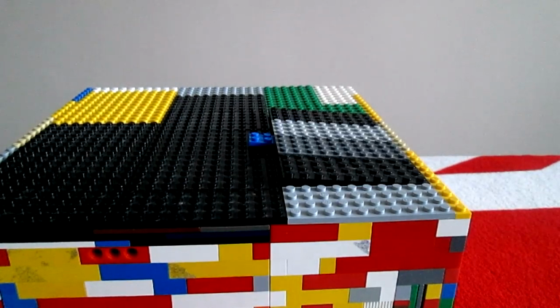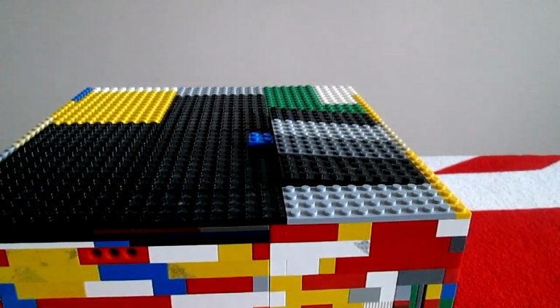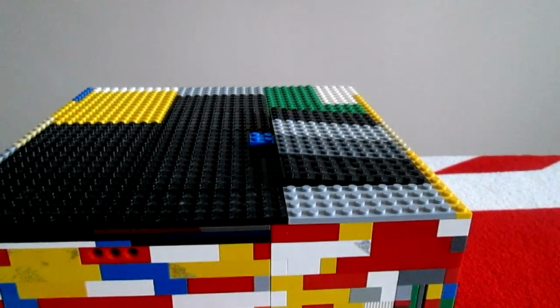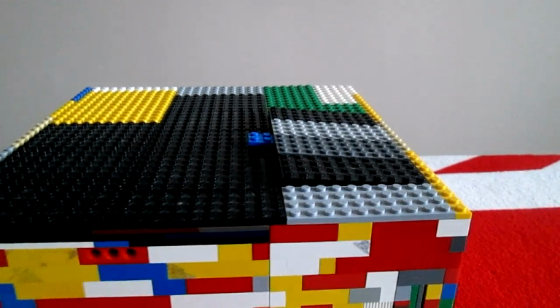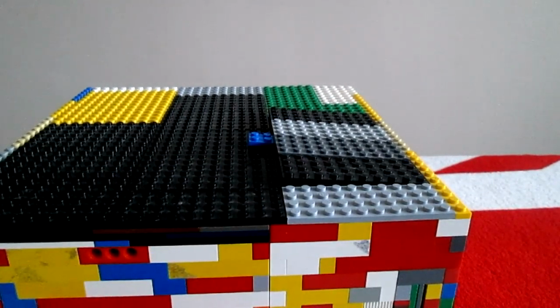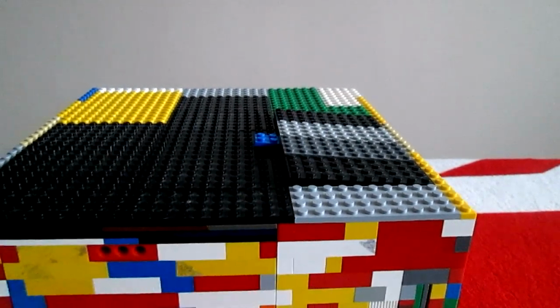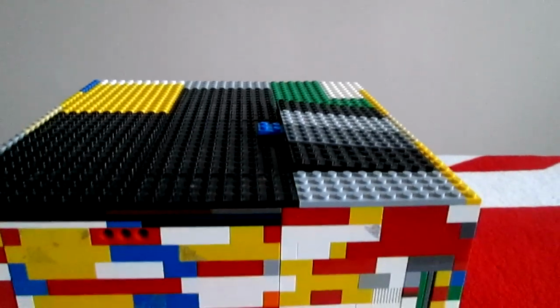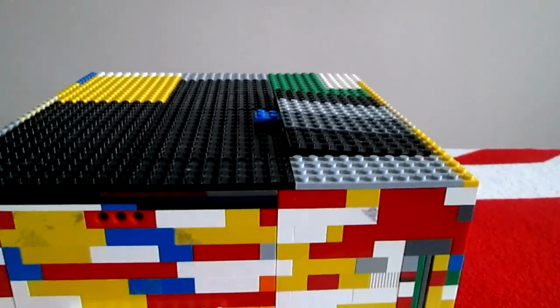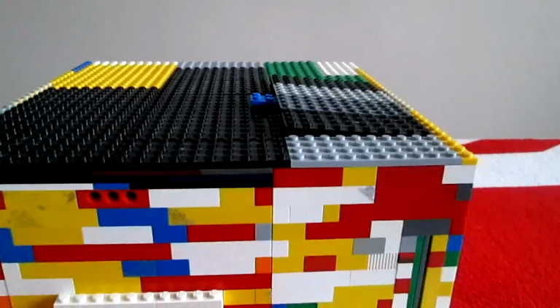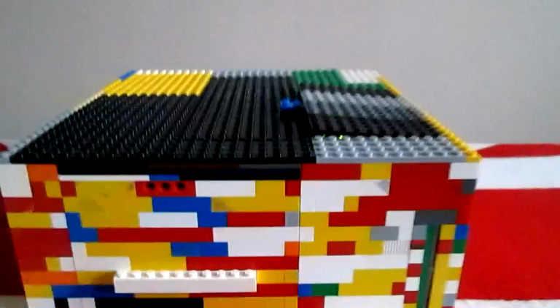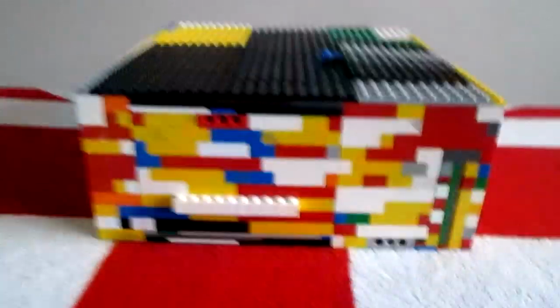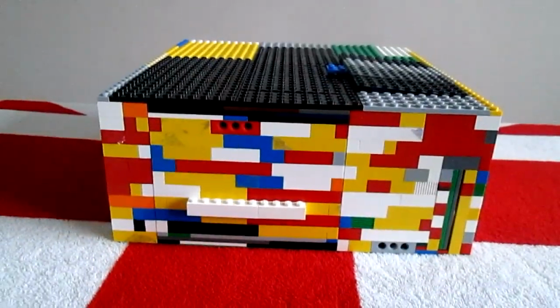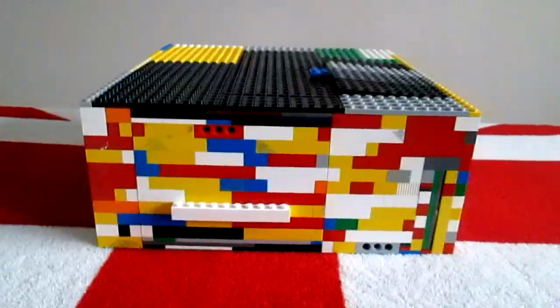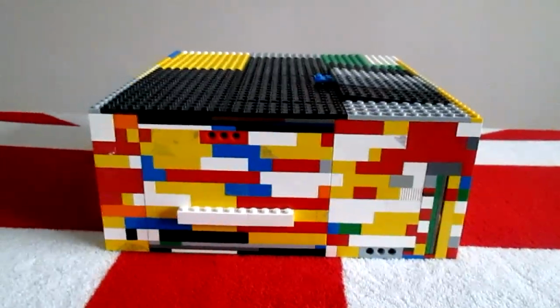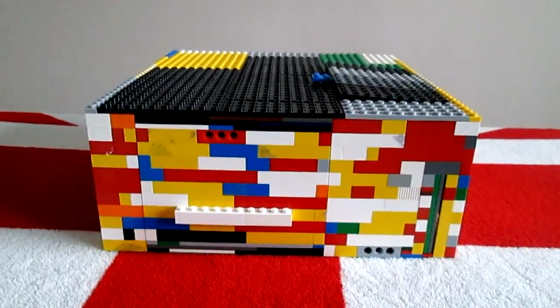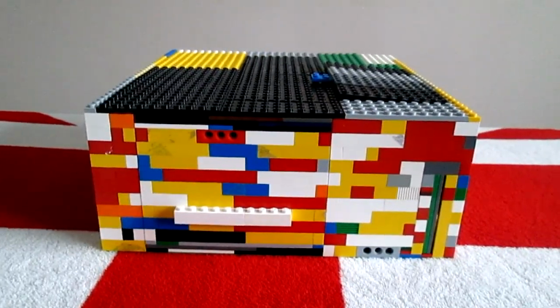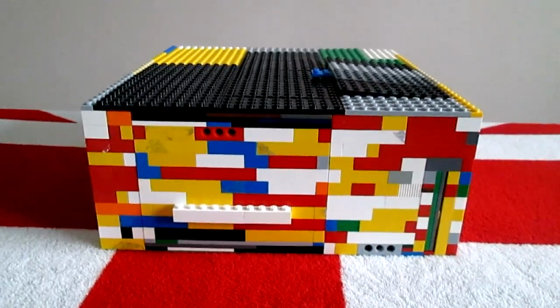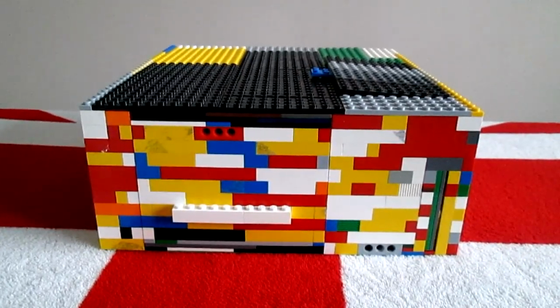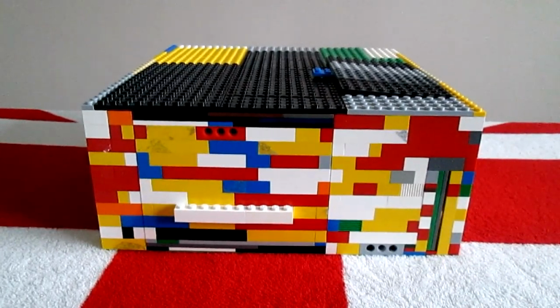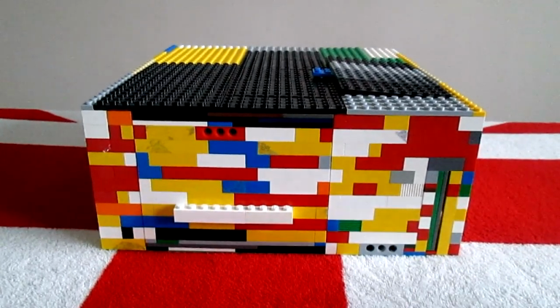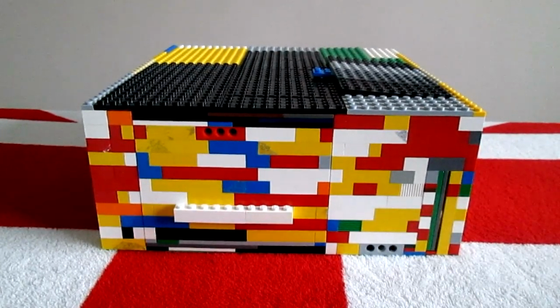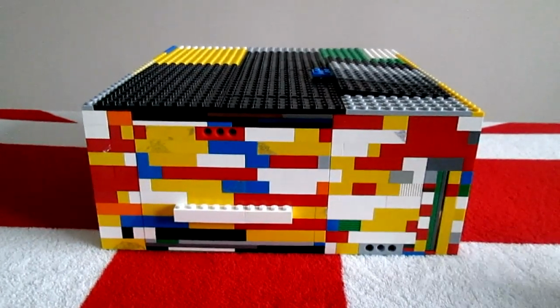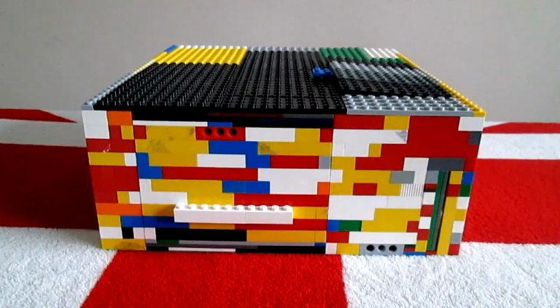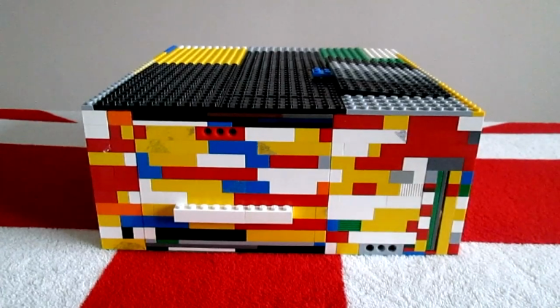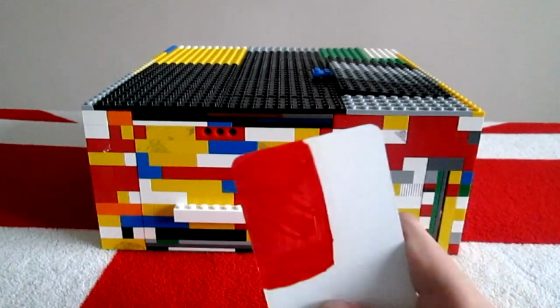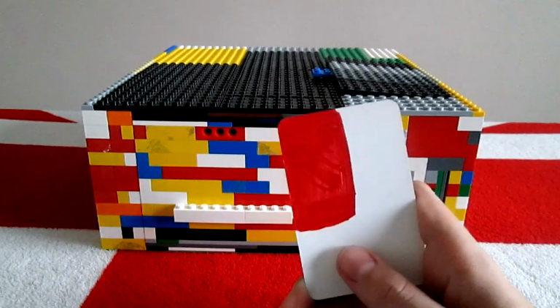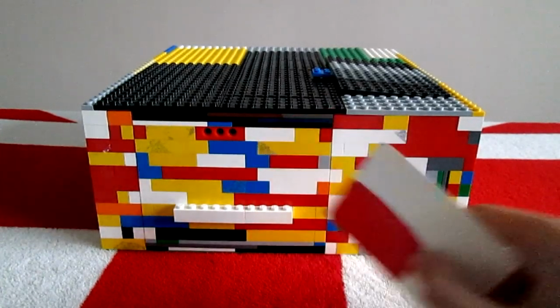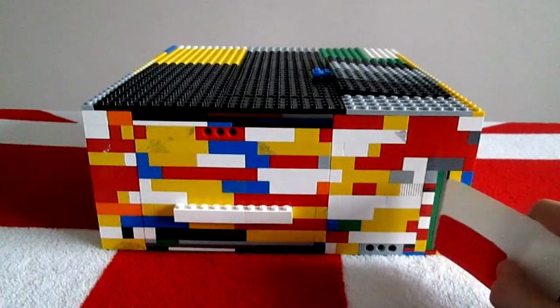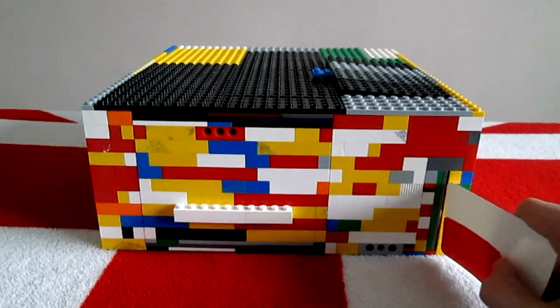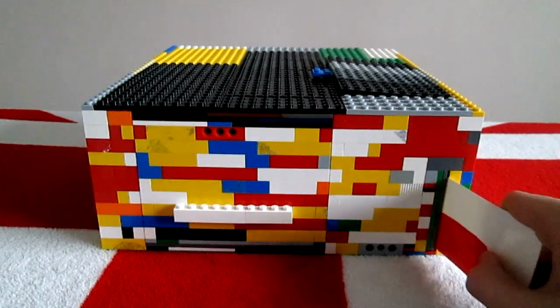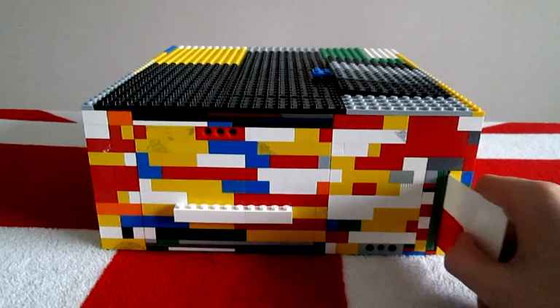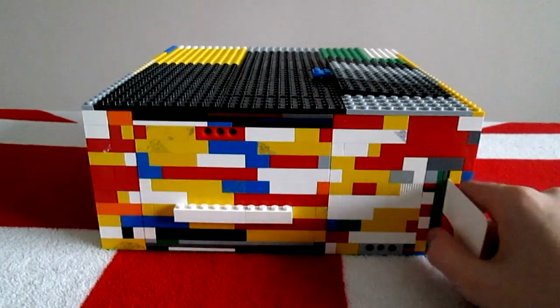Now the EV3 has started up and its cover is back on. We can return our attention to the front of the safe. To unlock the safe, you take this key and slot it in this slot.